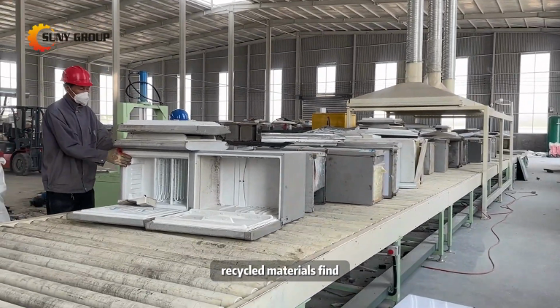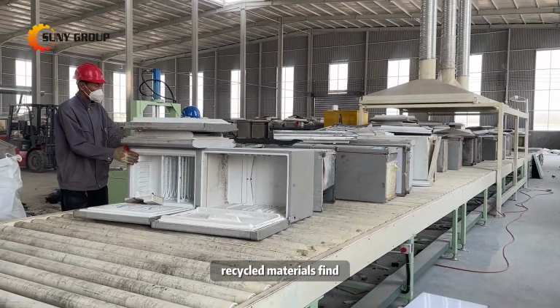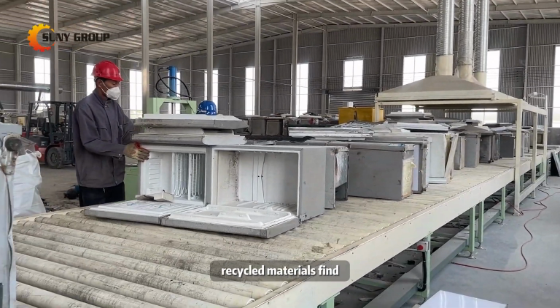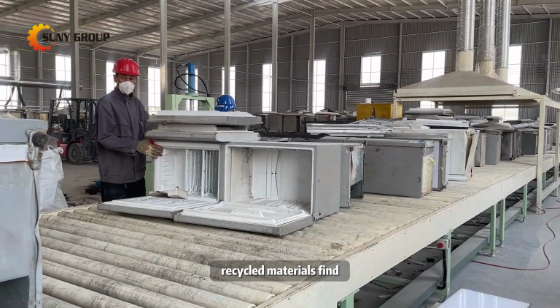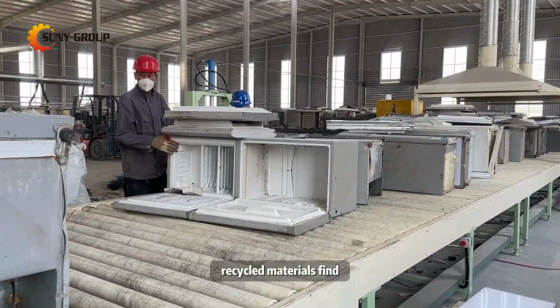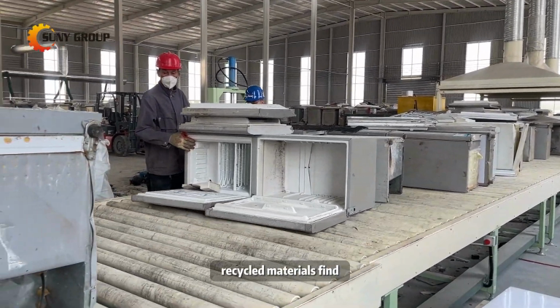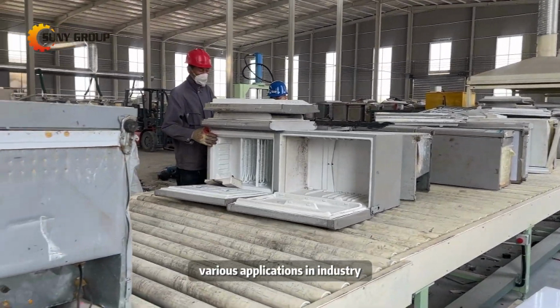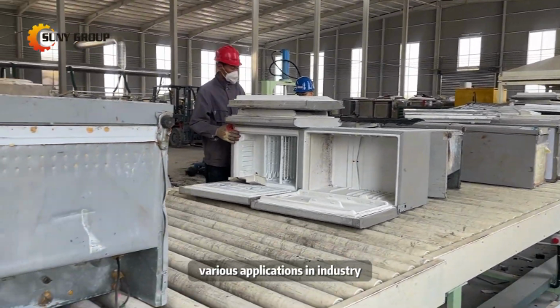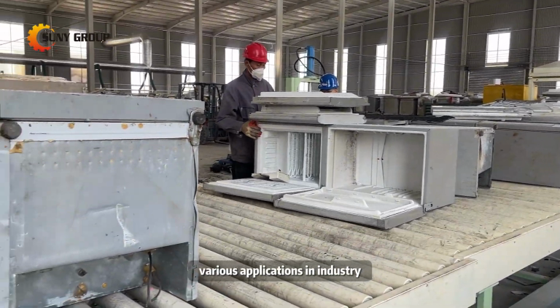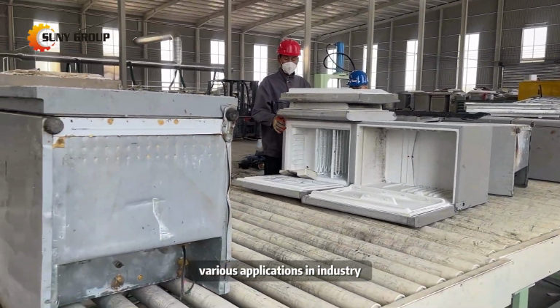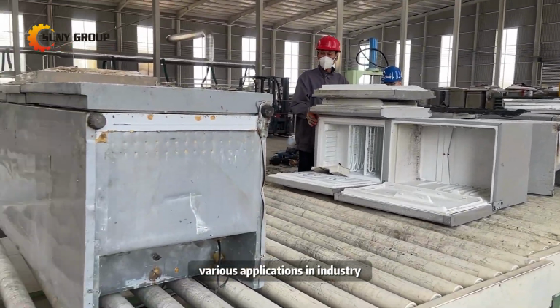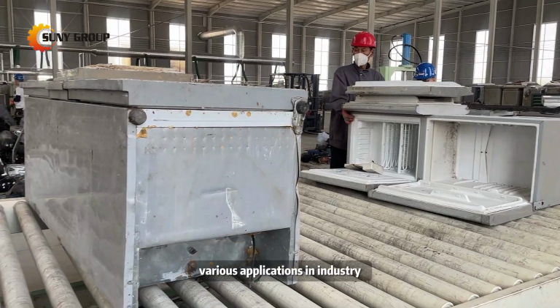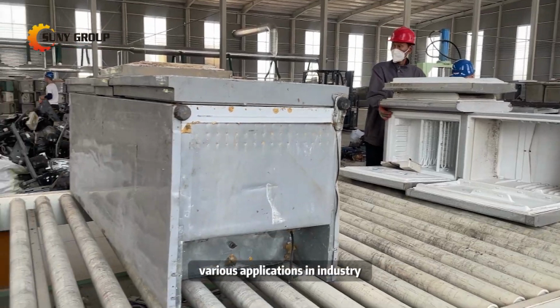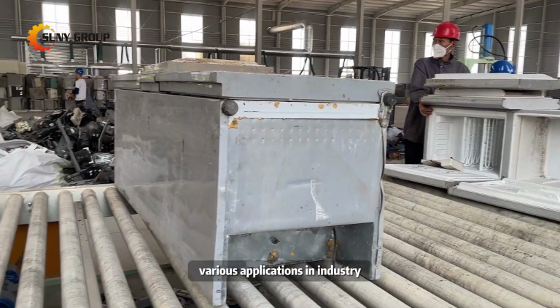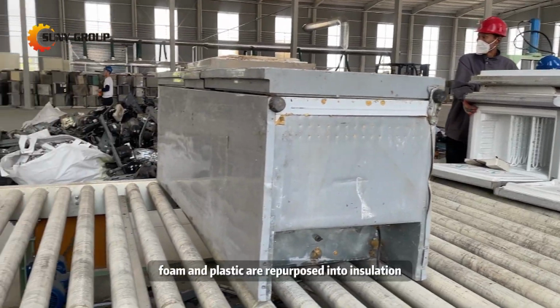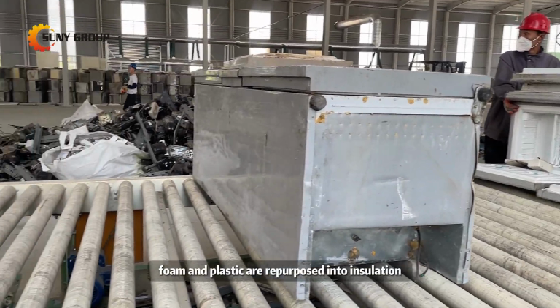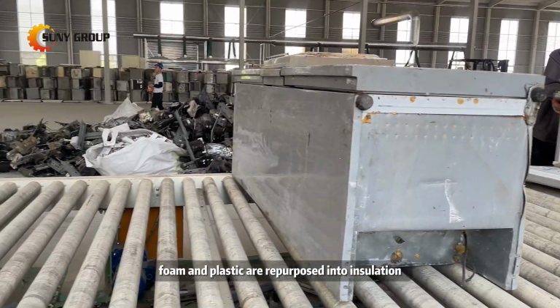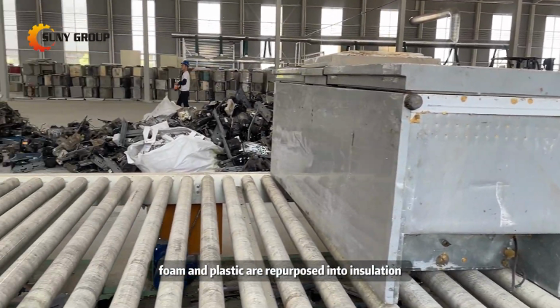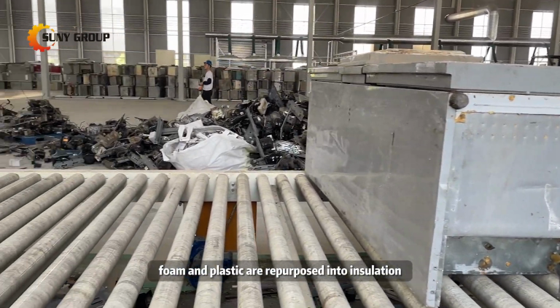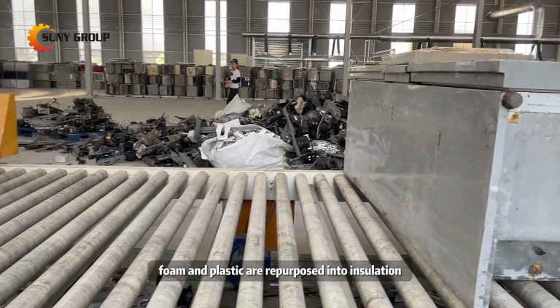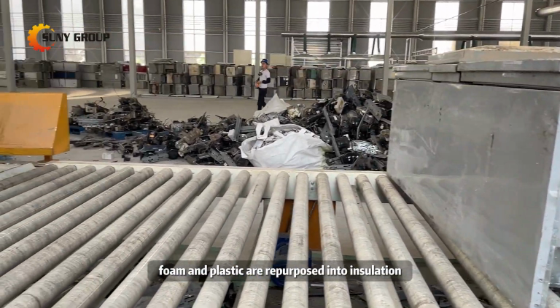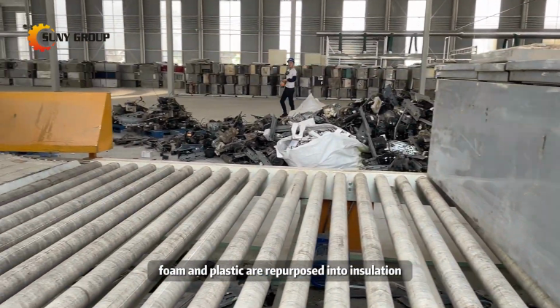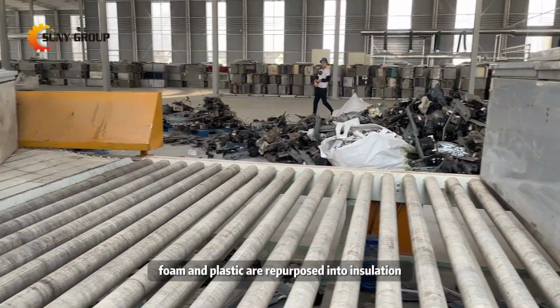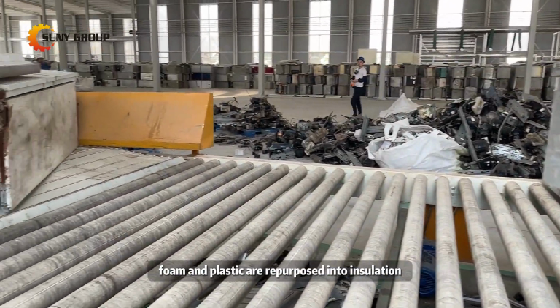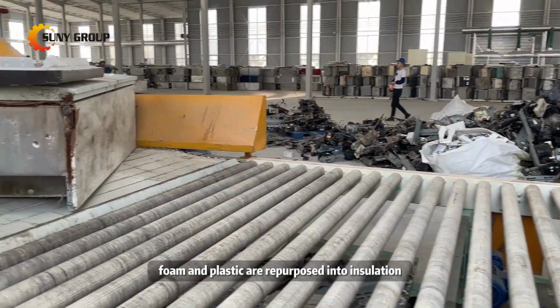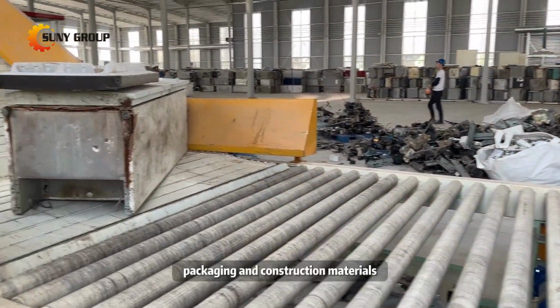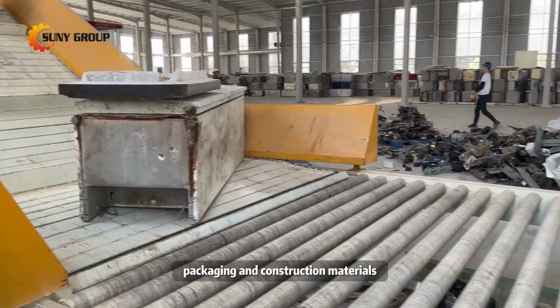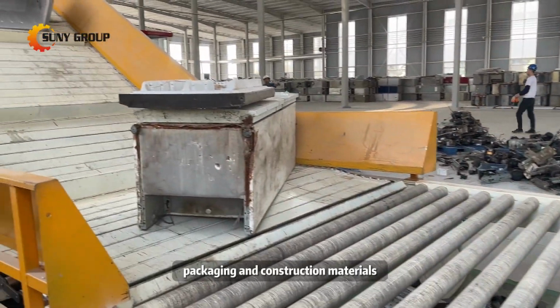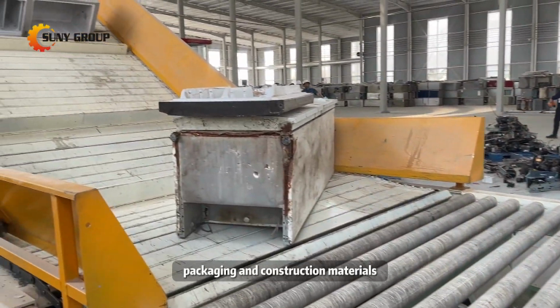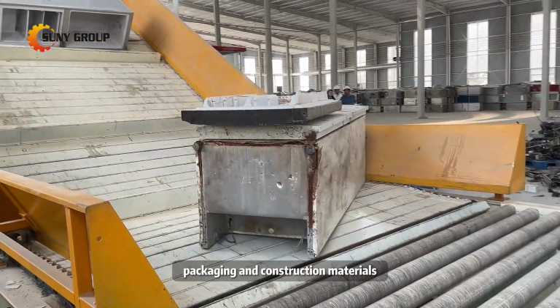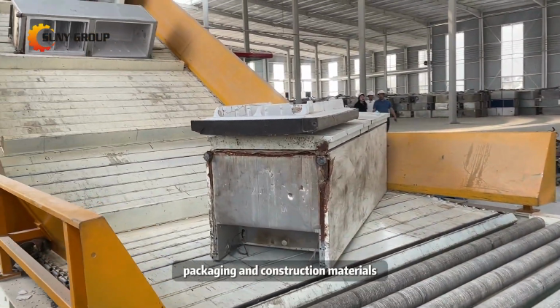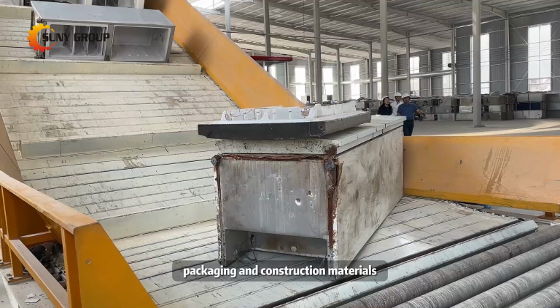Recycled materials find various applications in industry. Foam and plastic are repurposed into insulation, packaging, and construction materials.